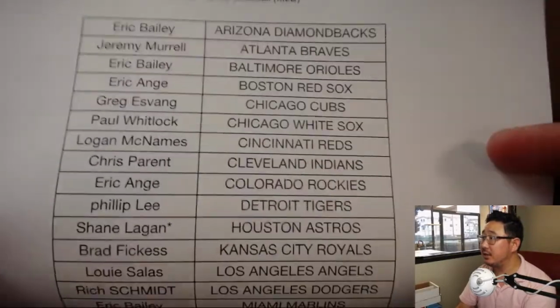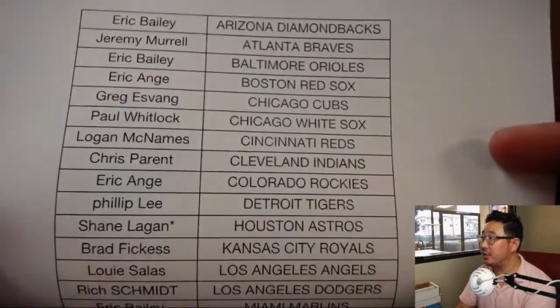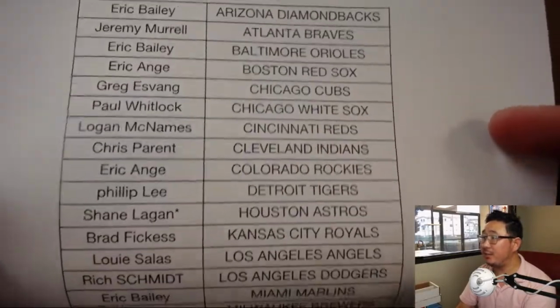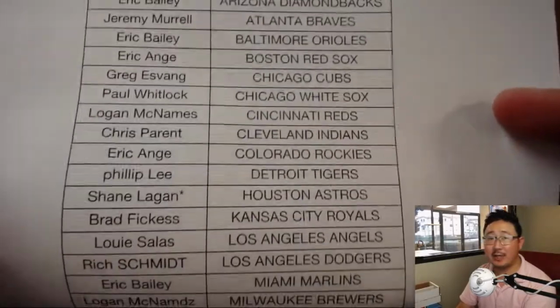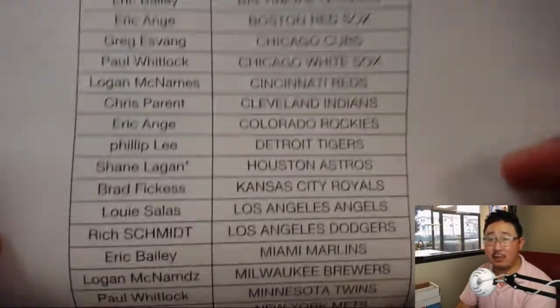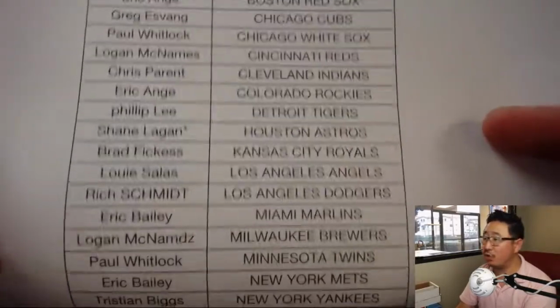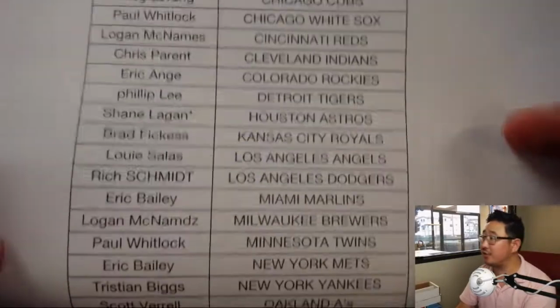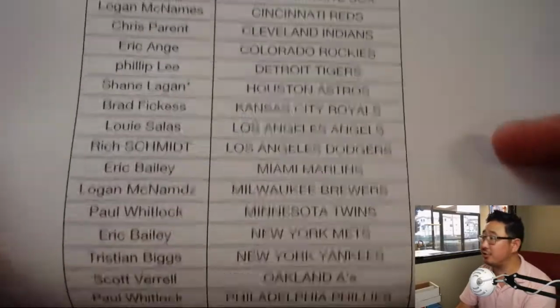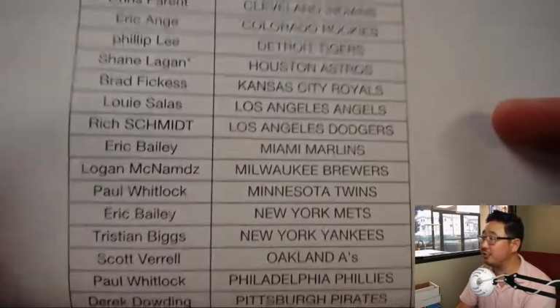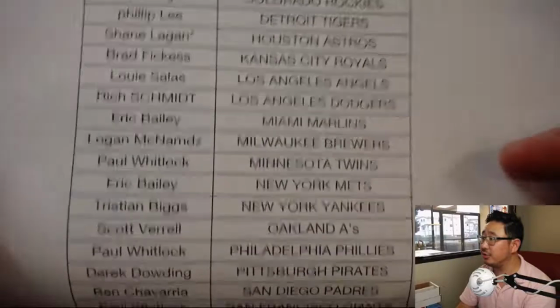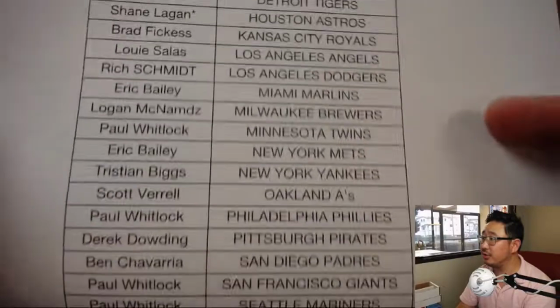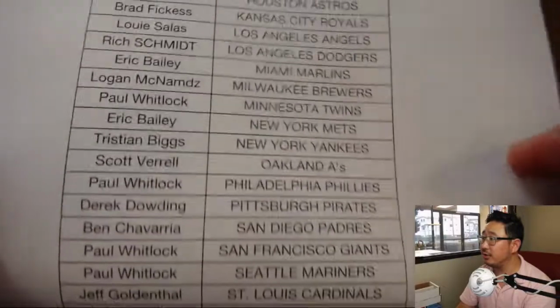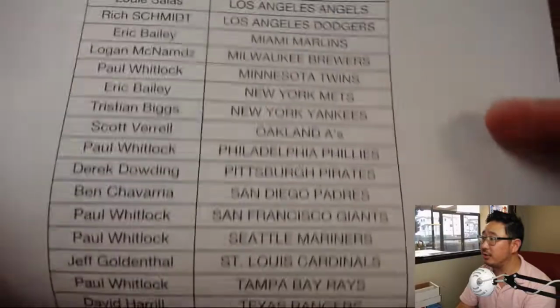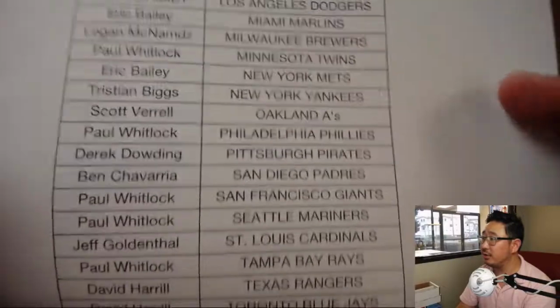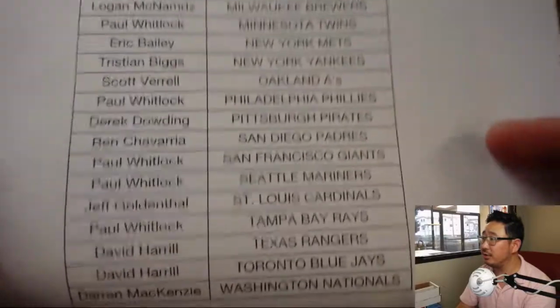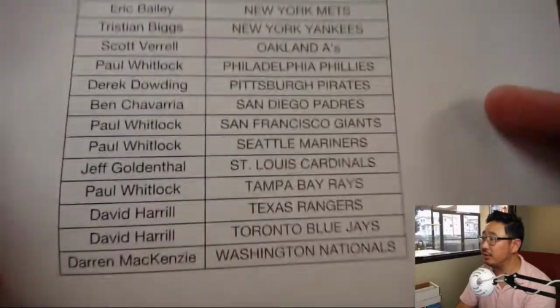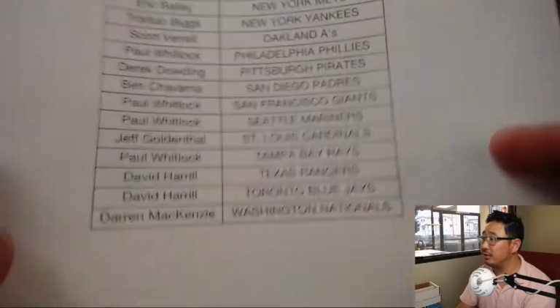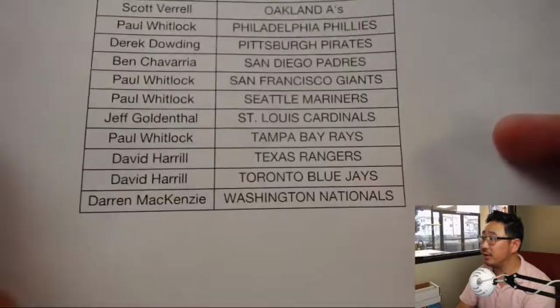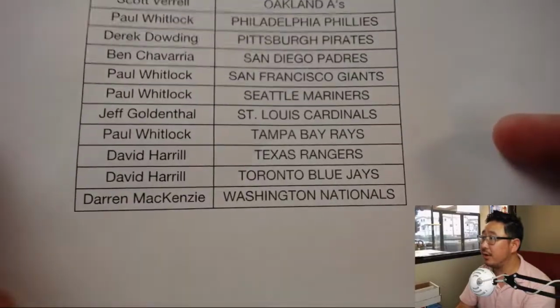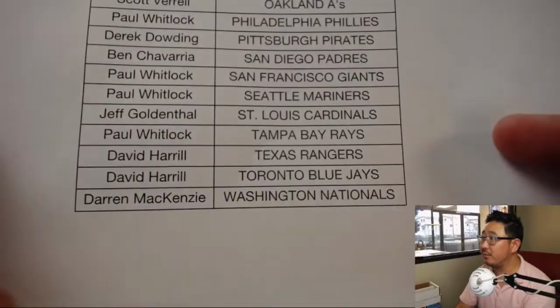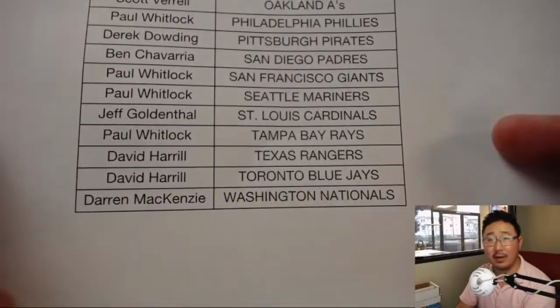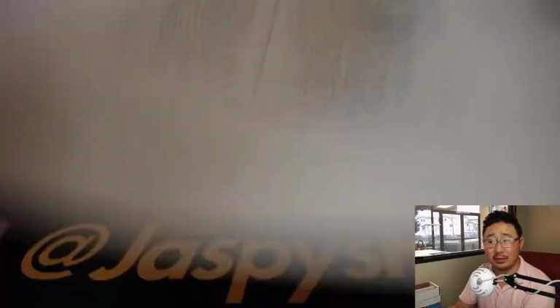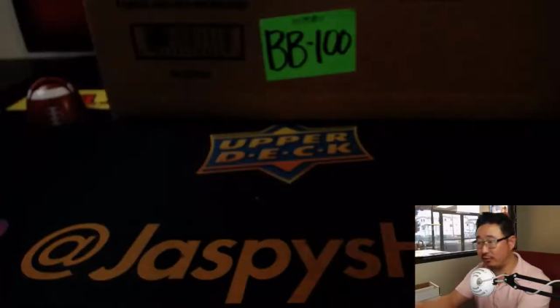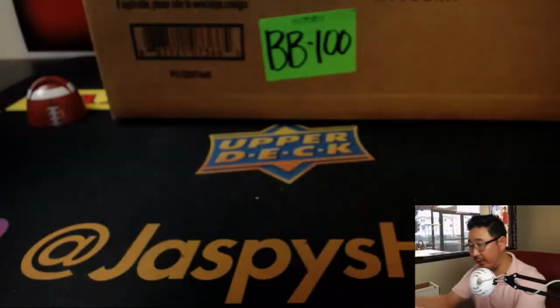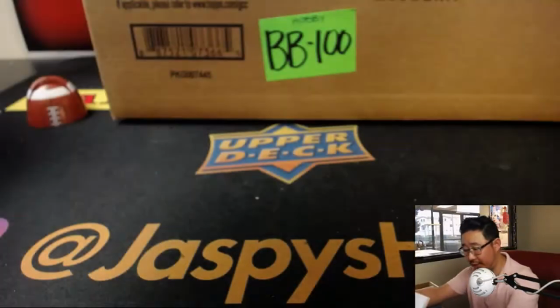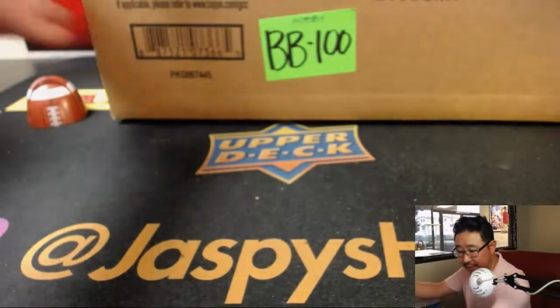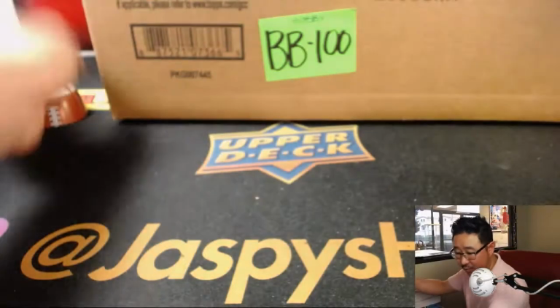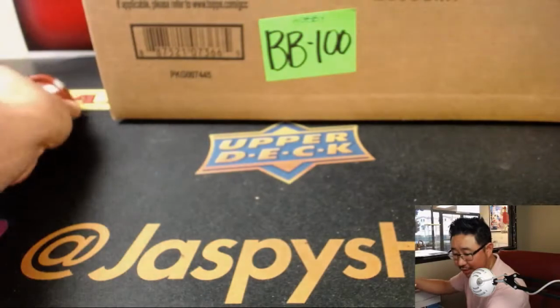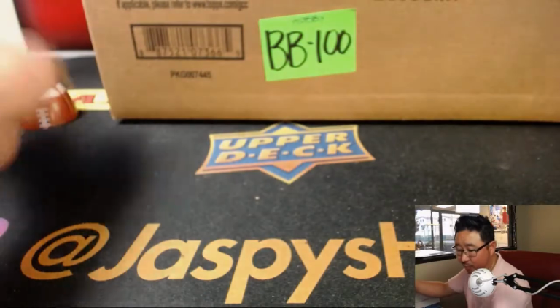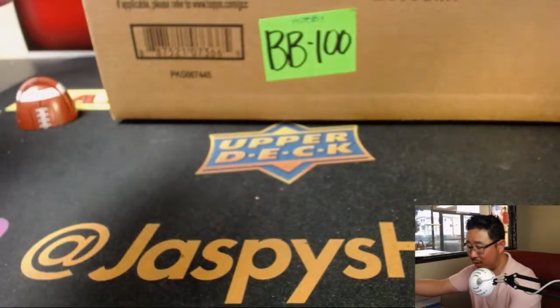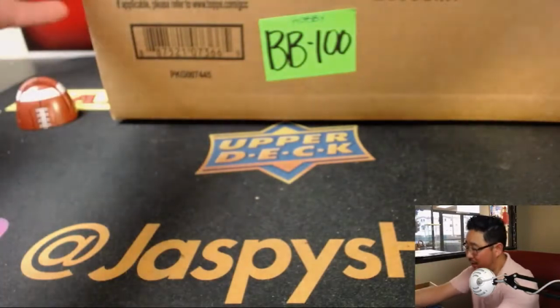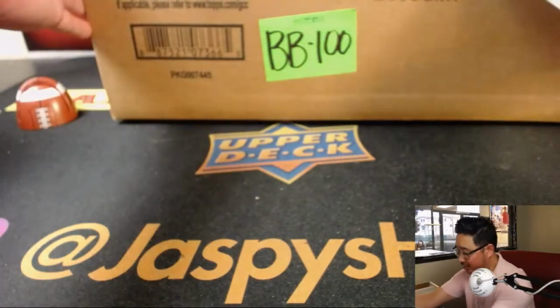Shane with LastBoughtMojoAstros. Thanks for picking your teams. We should have more next week.